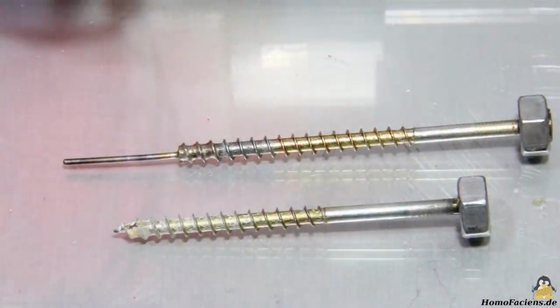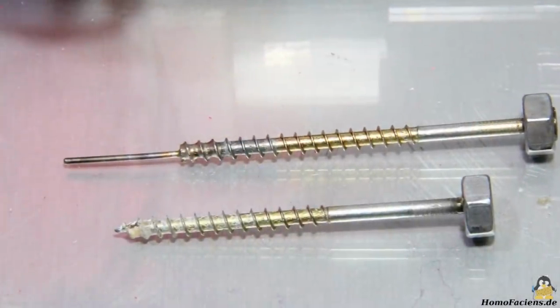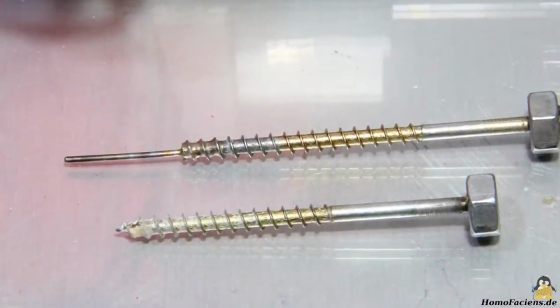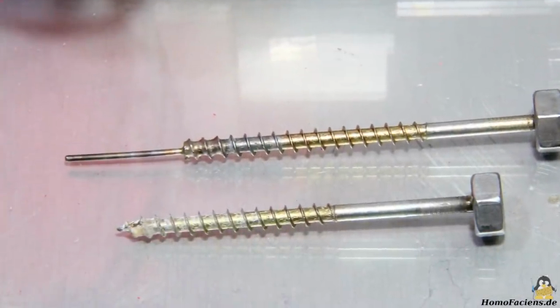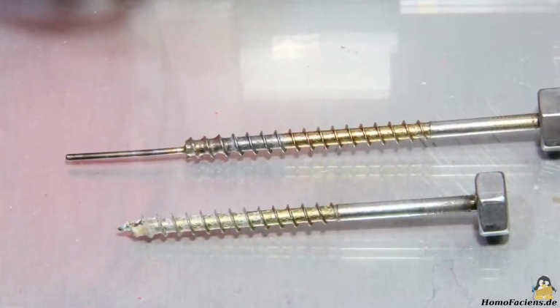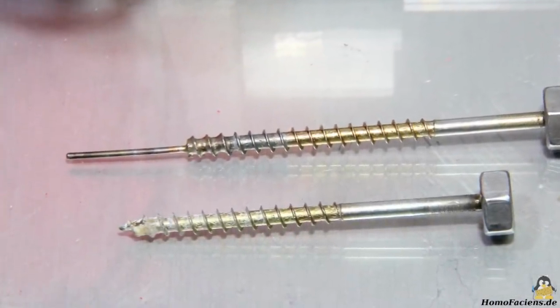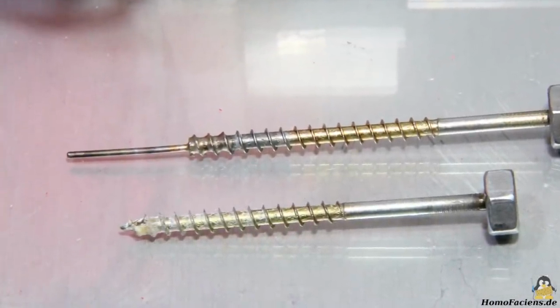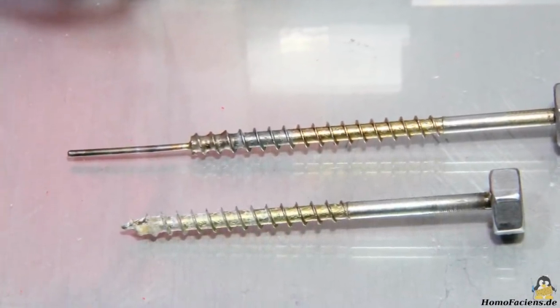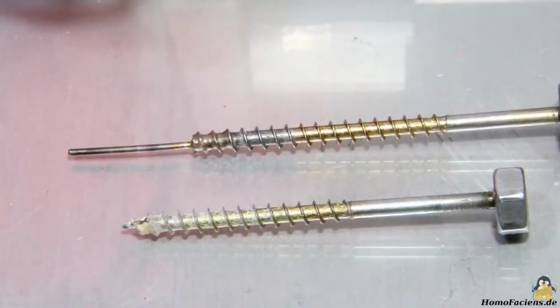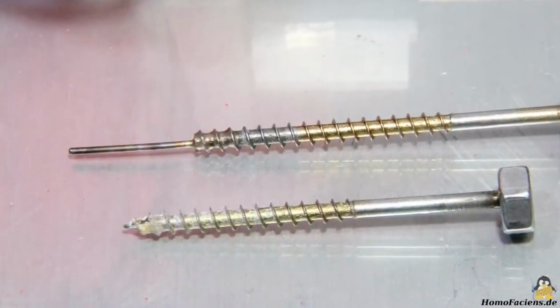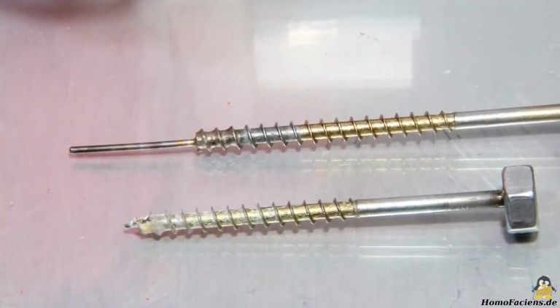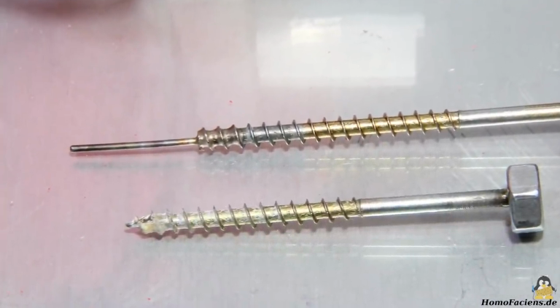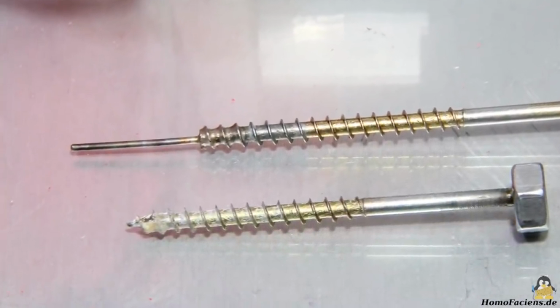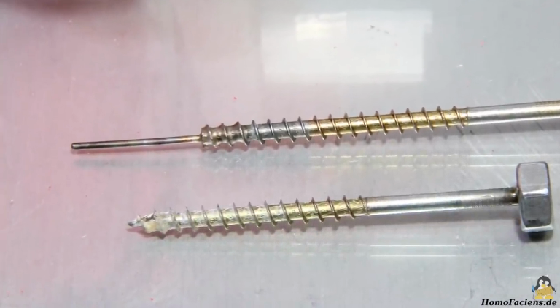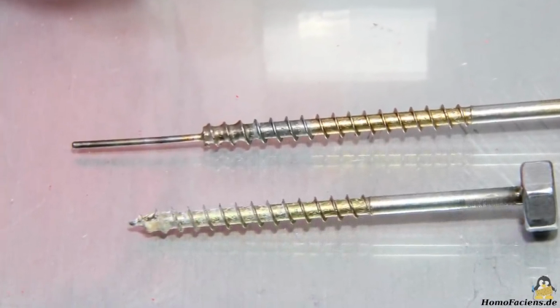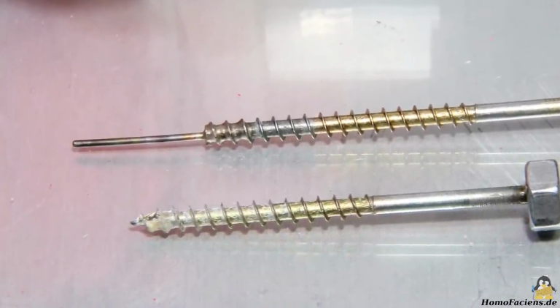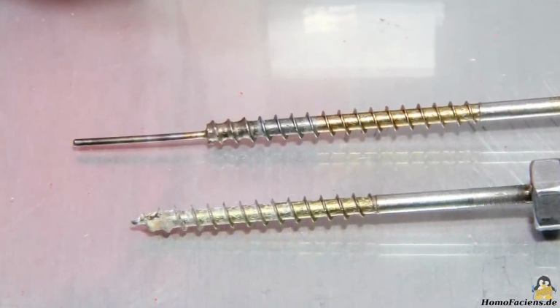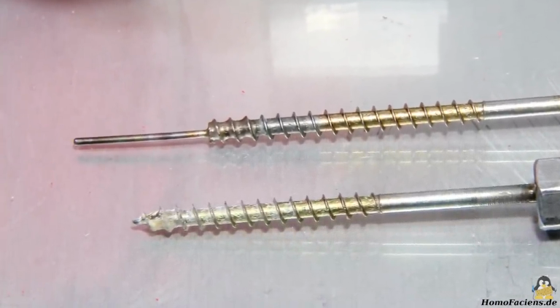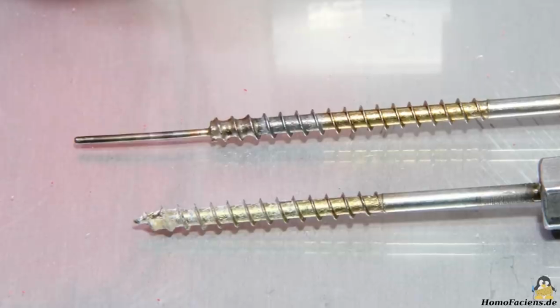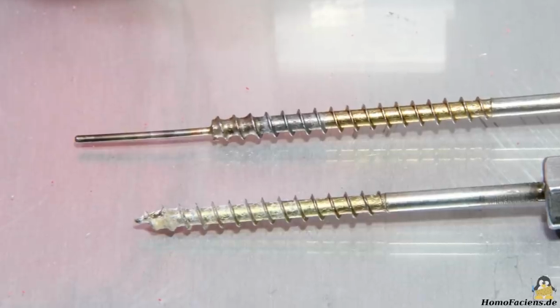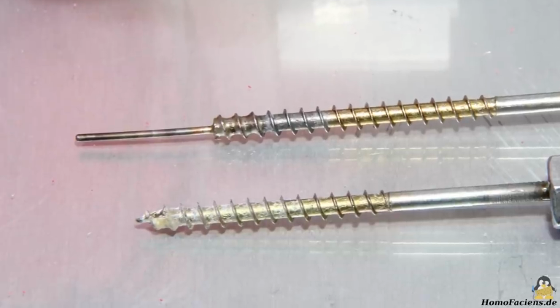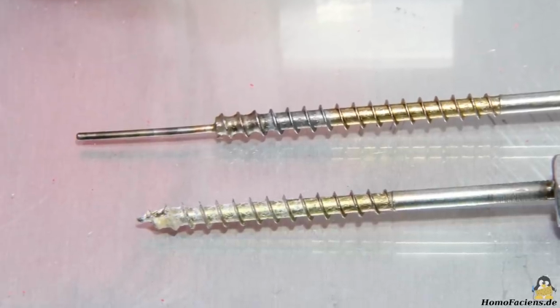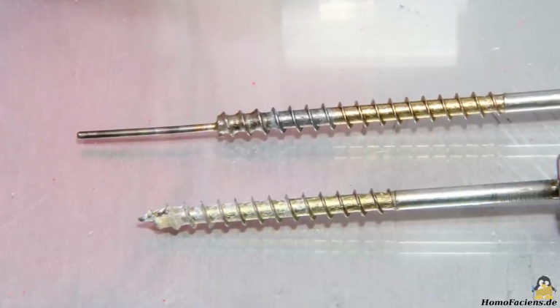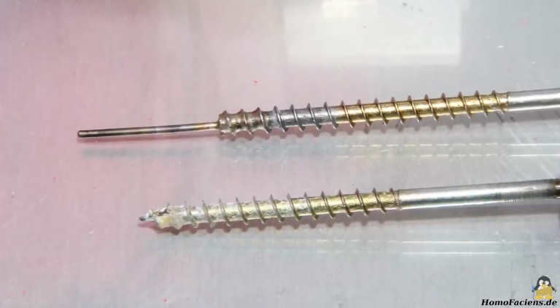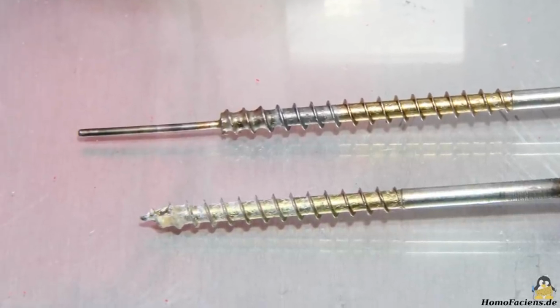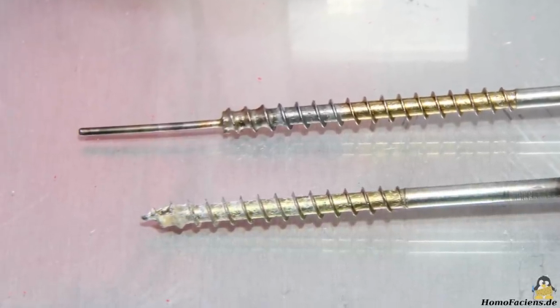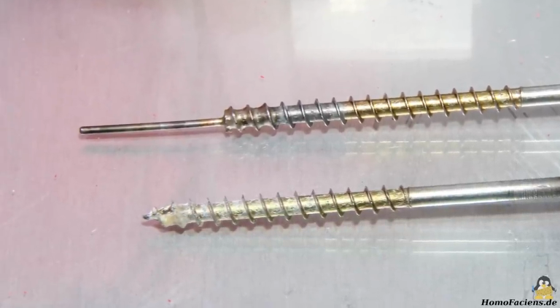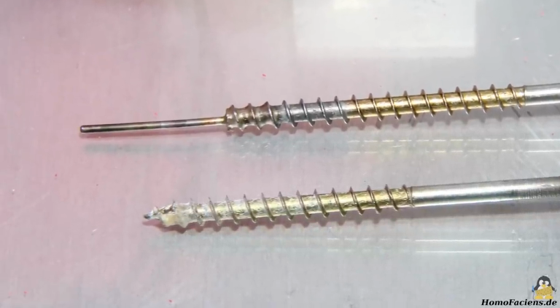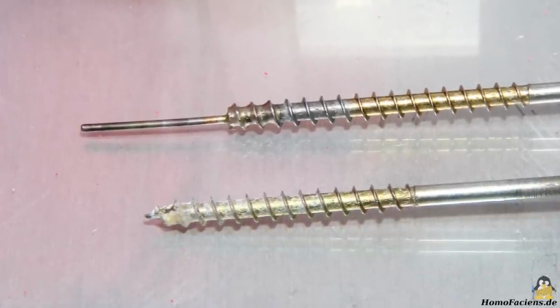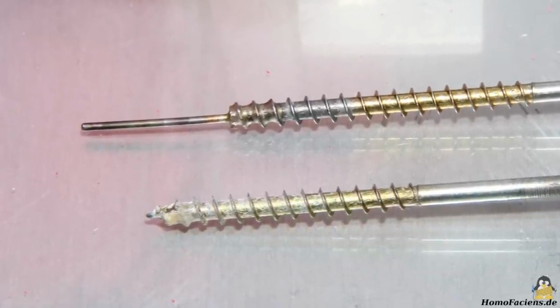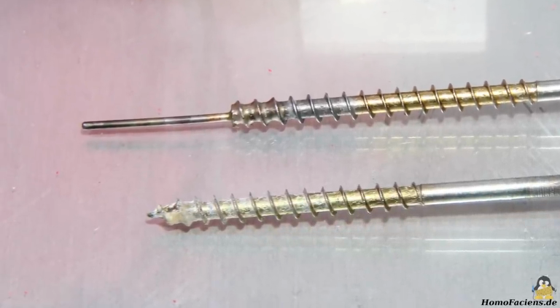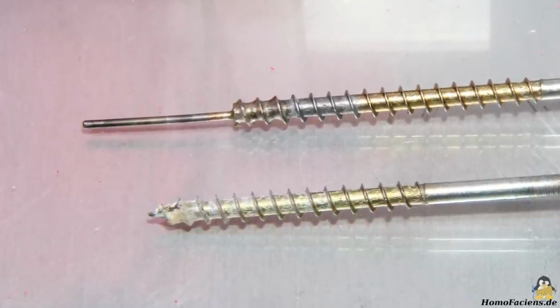I swapped the conveyor screw for a wood screw without a wire at the tip, because the helical ridge must dive deeper into the melting zone to properly forward the sugar grains.